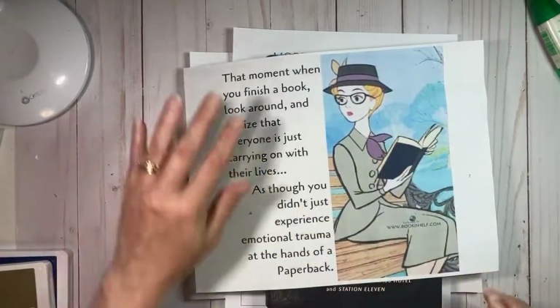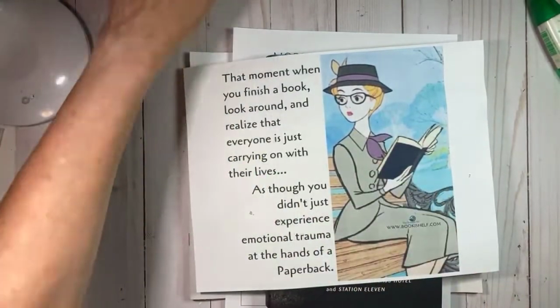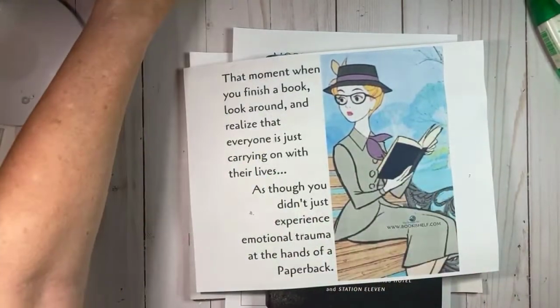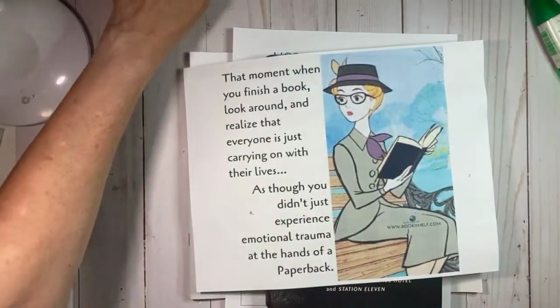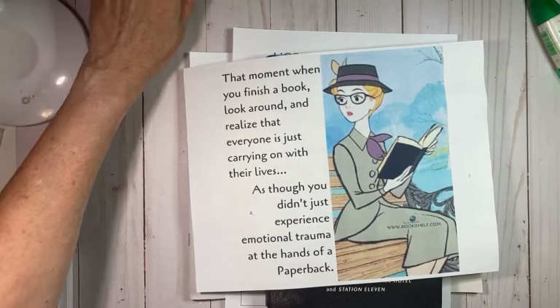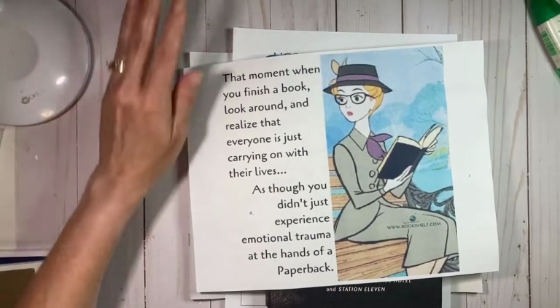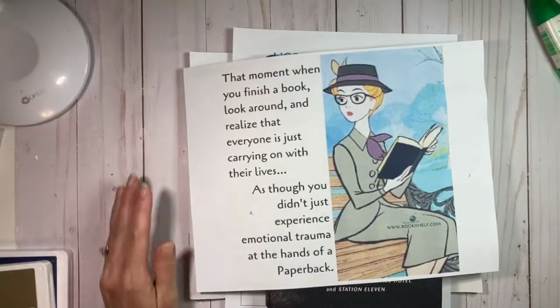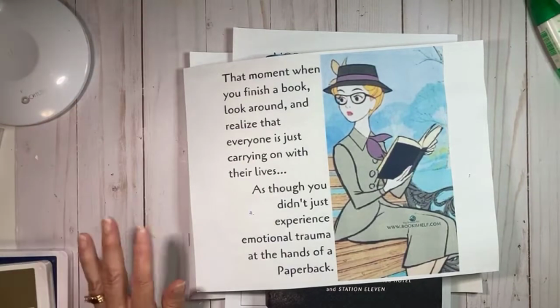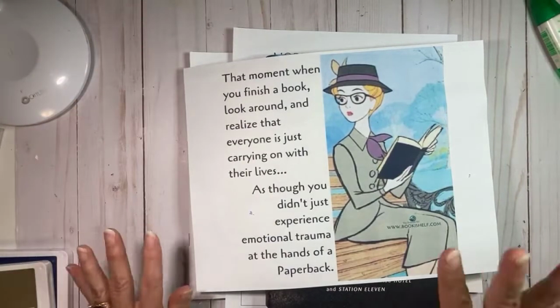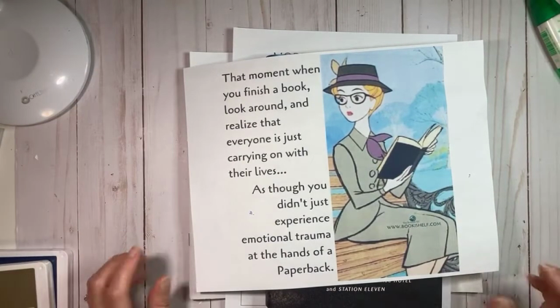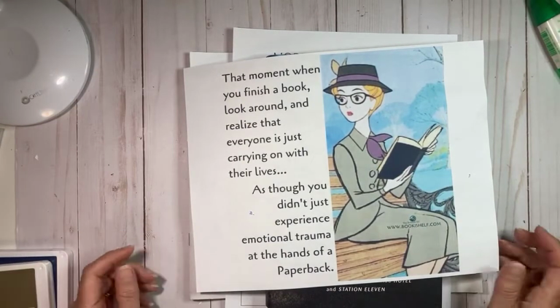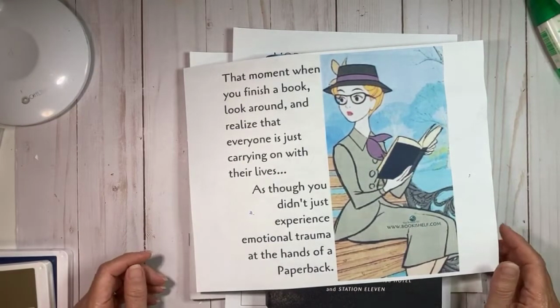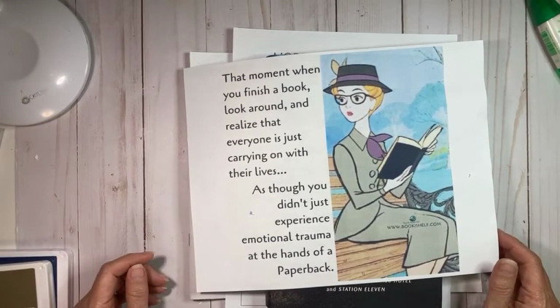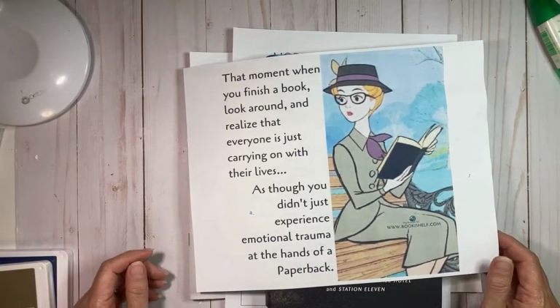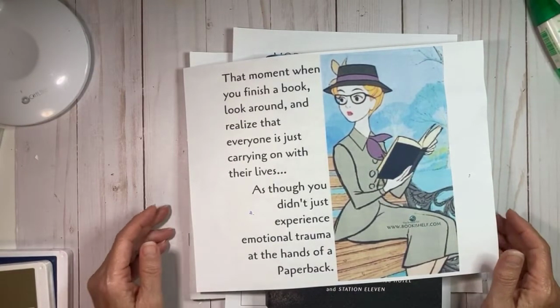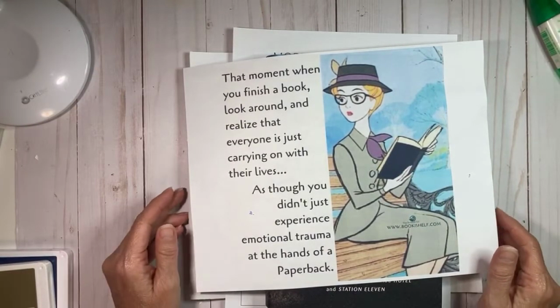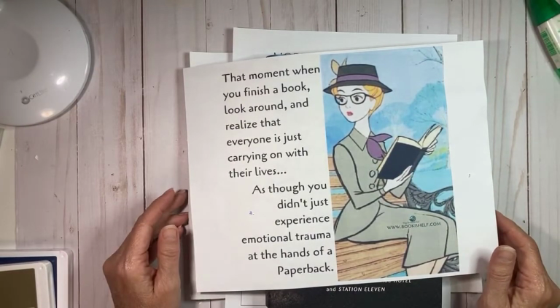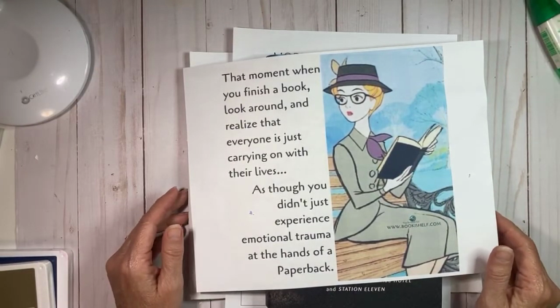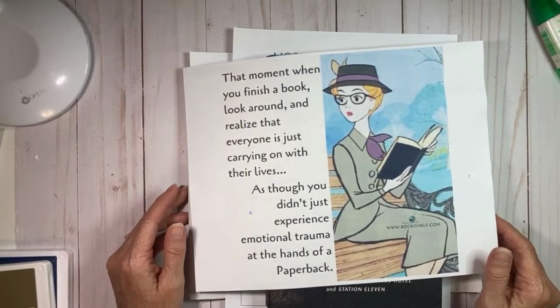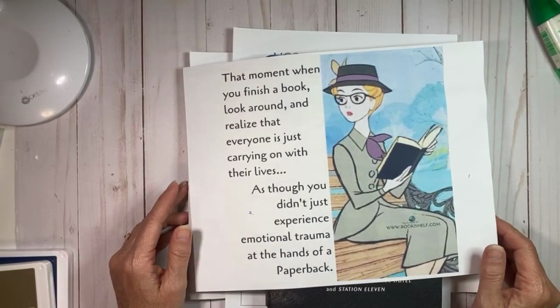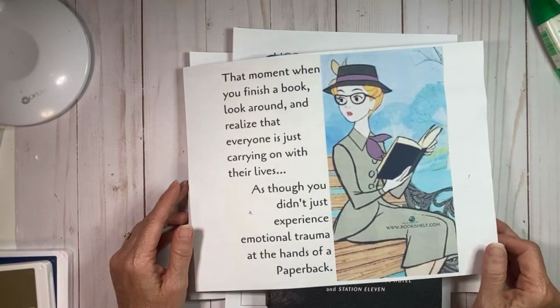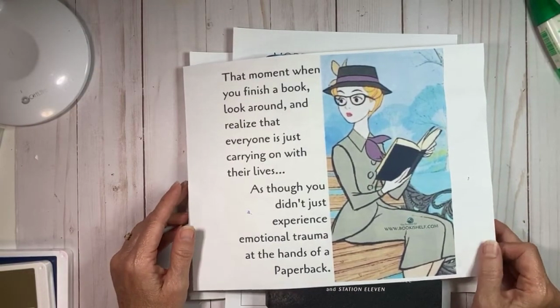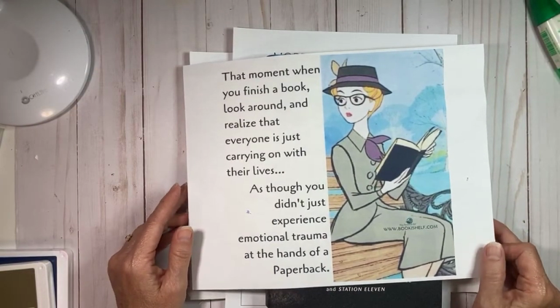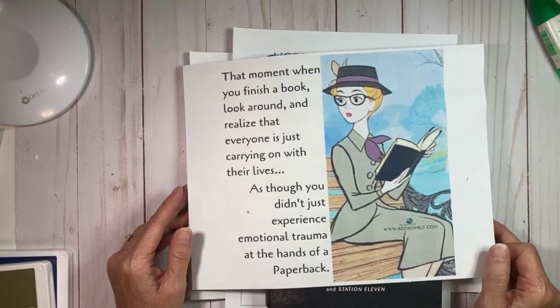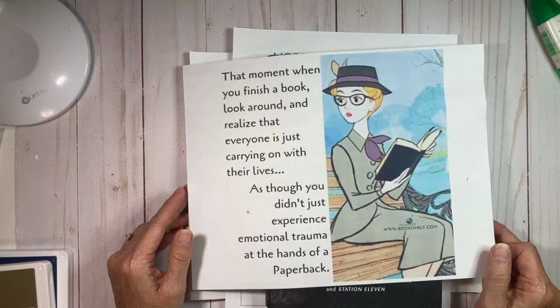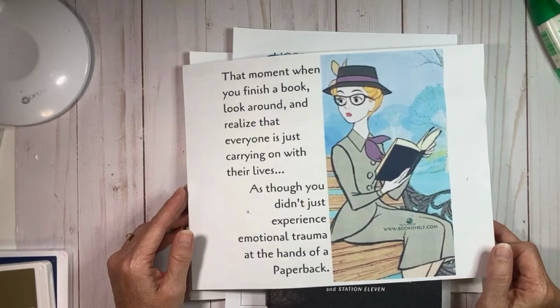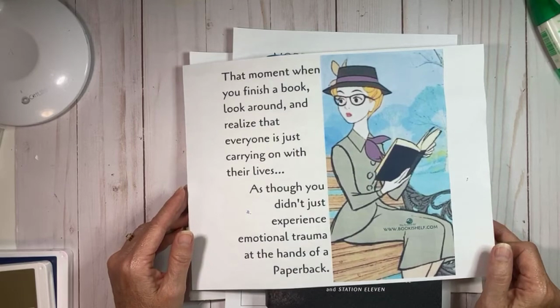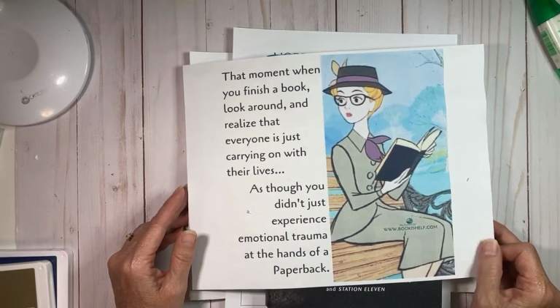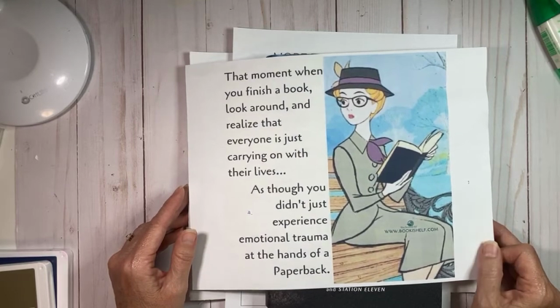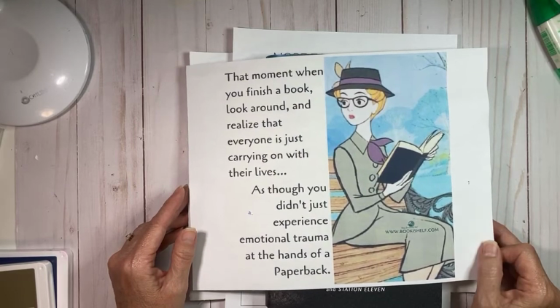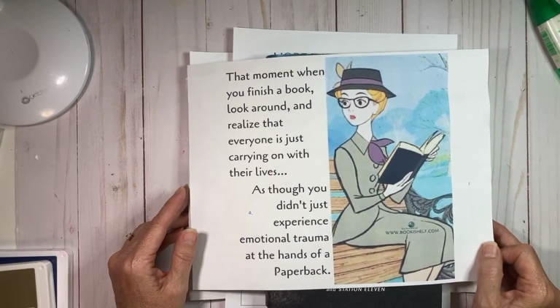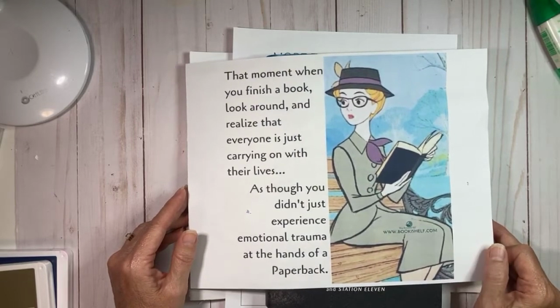All right, so welcome, welcome! Hi to Sue and hello Elaine and Darlene and a few others who are hopping on. Great to see you tonight.